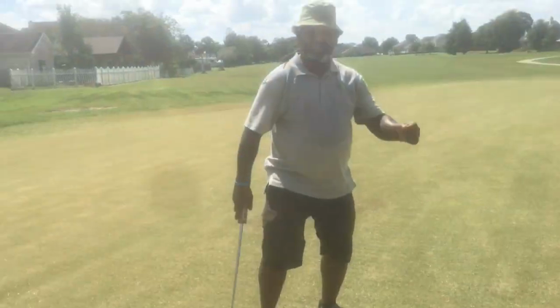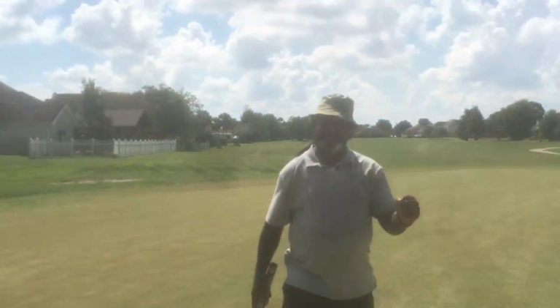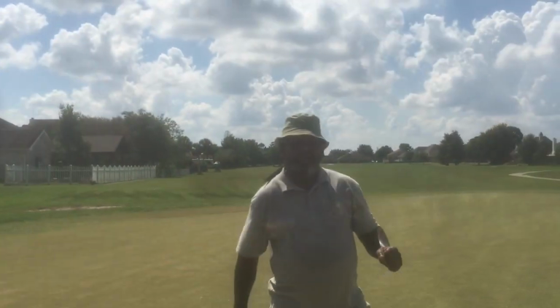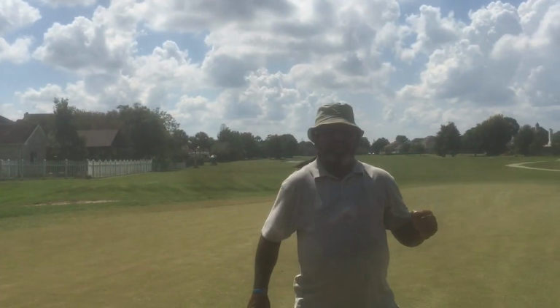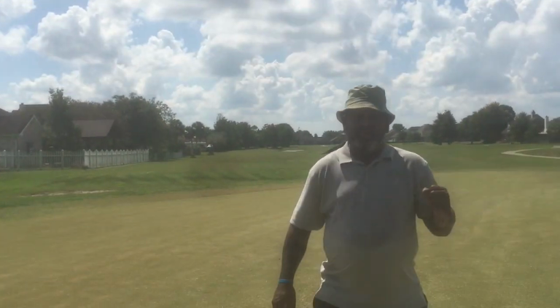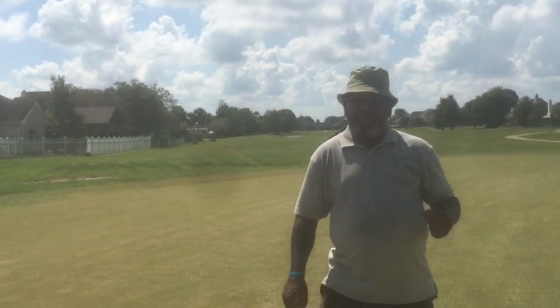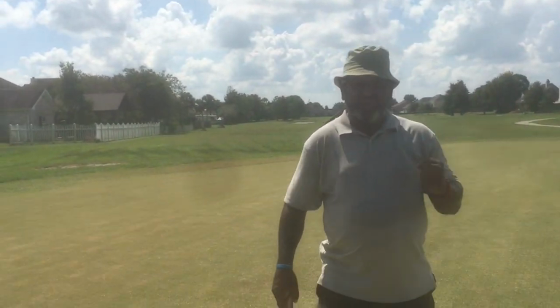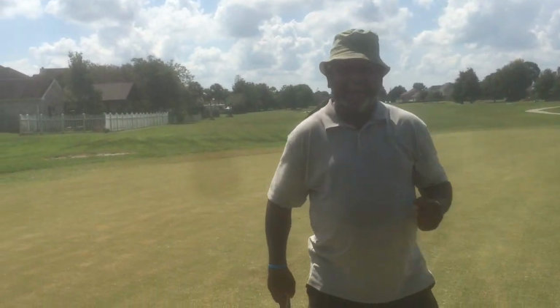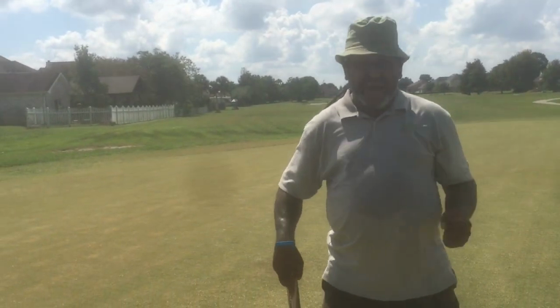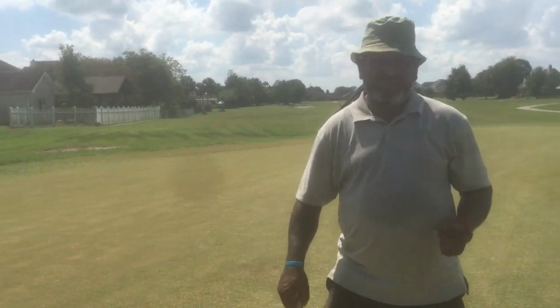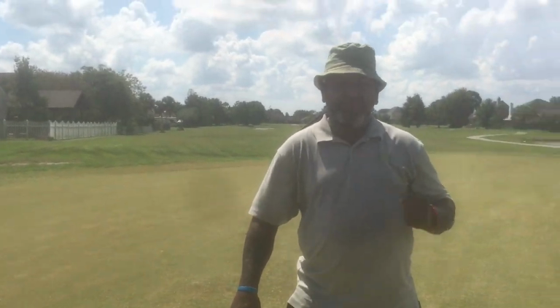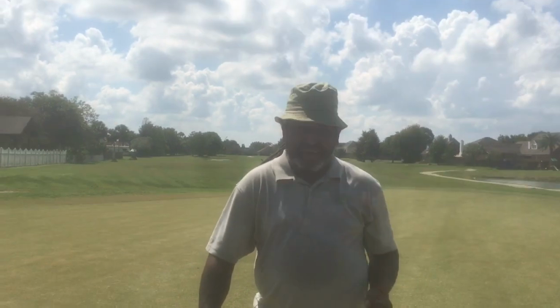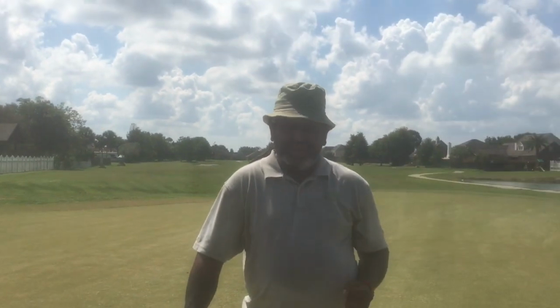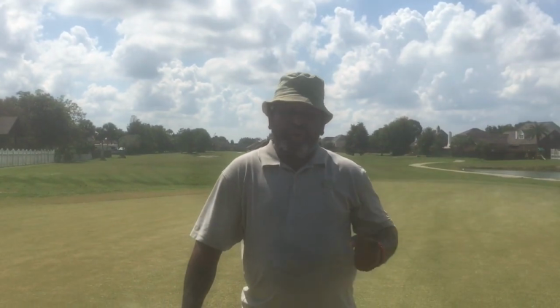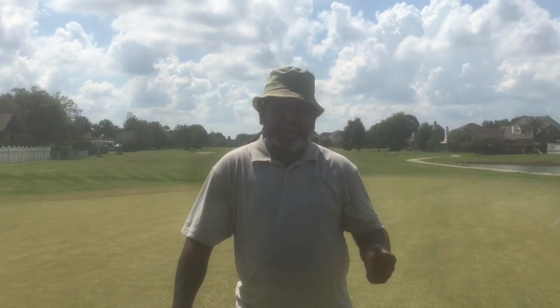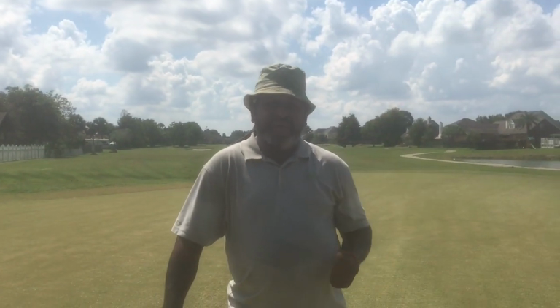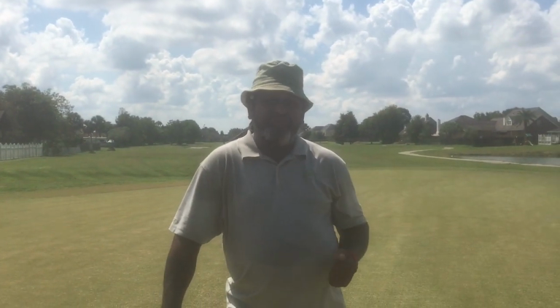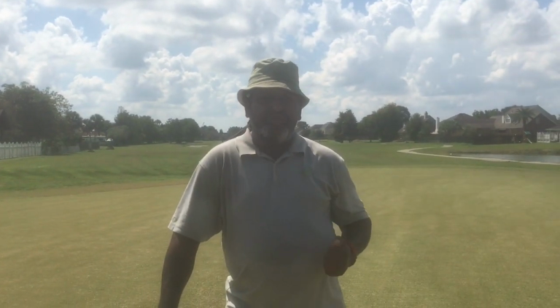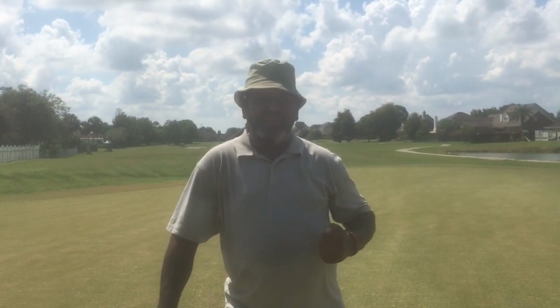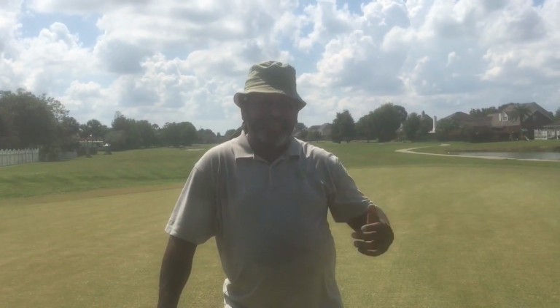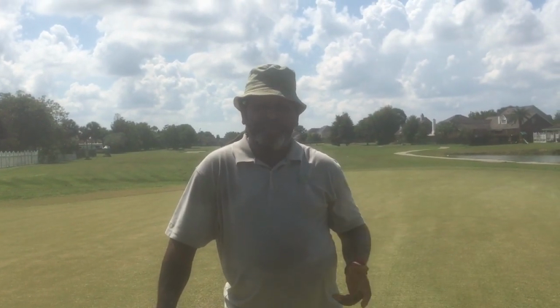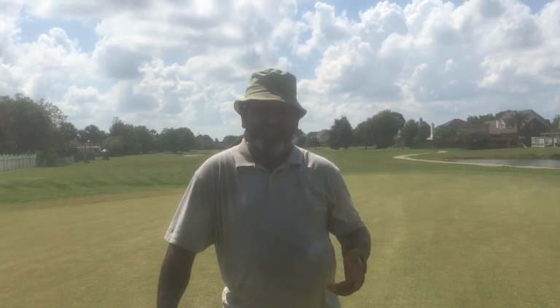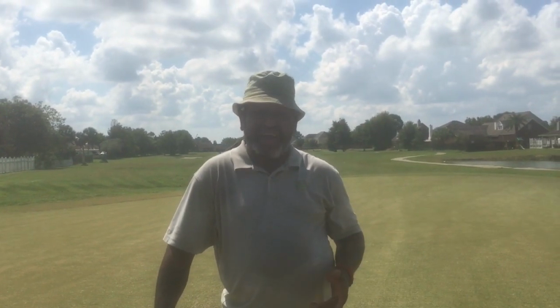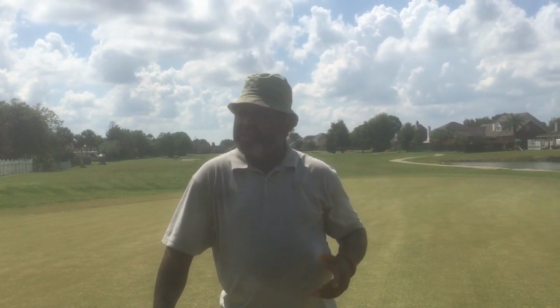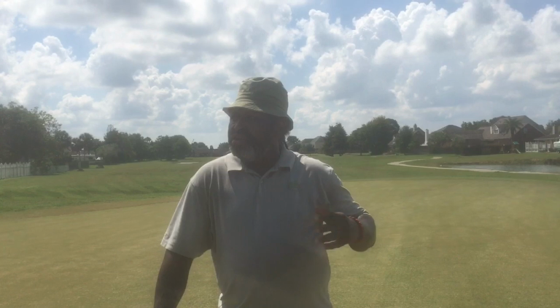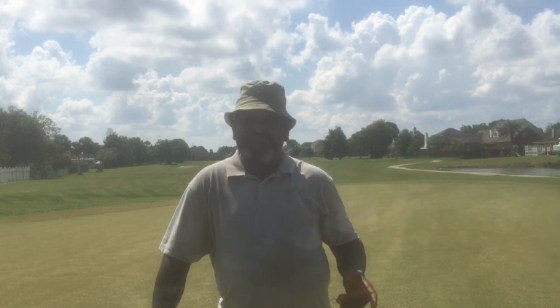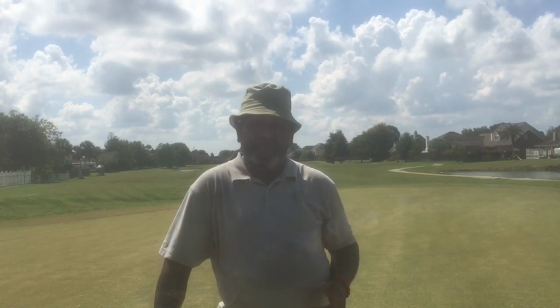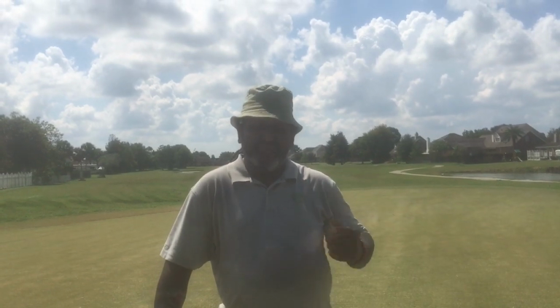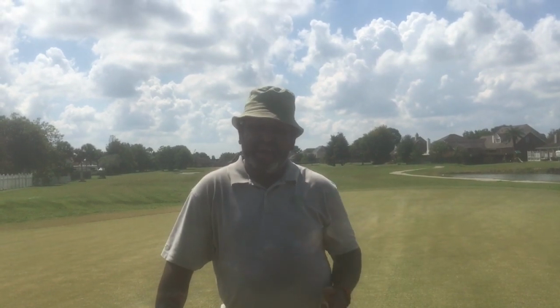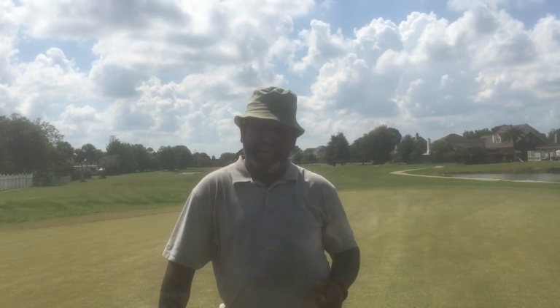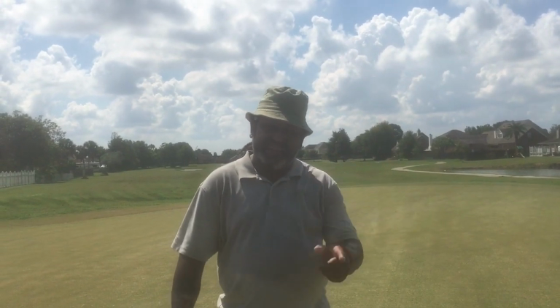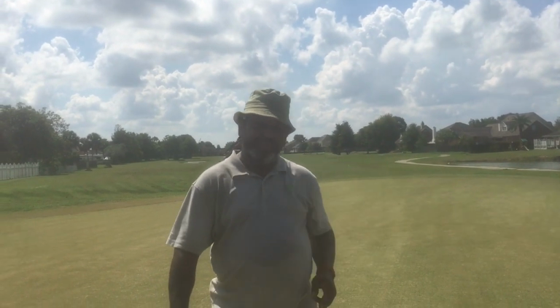People, remember — grind it out. Grind. While you're out here playing golf, you may hear a couple of wayward shots — don't give up. Grind it out. Take care. Peace.